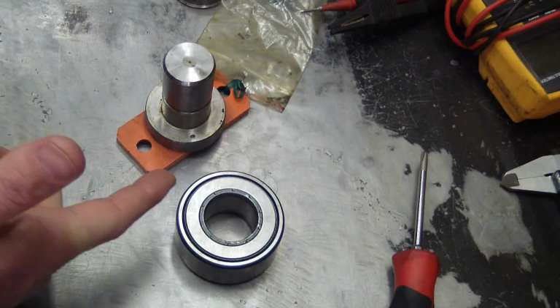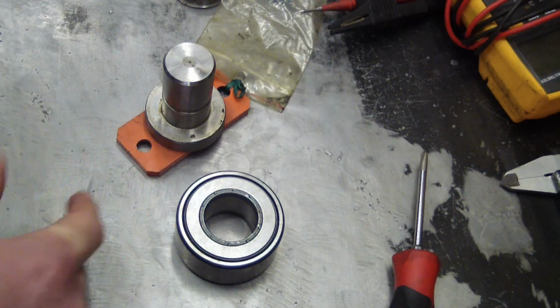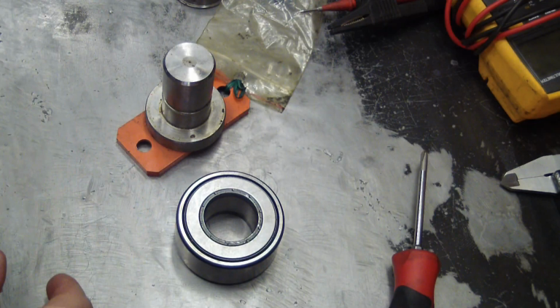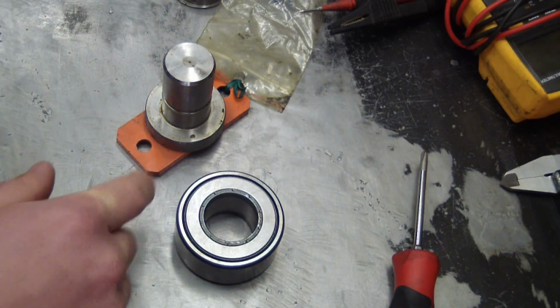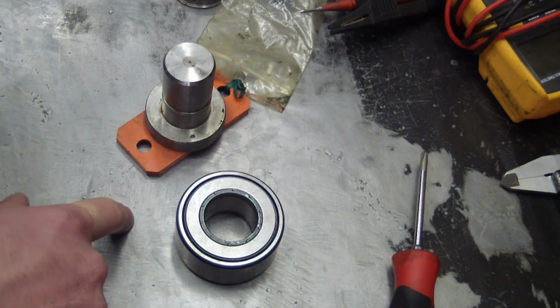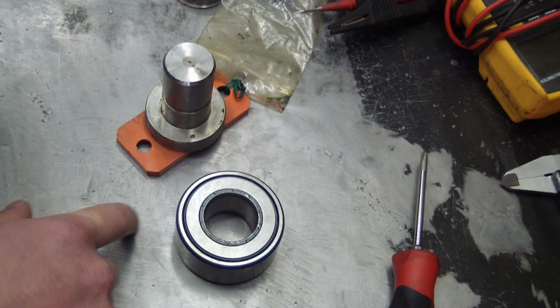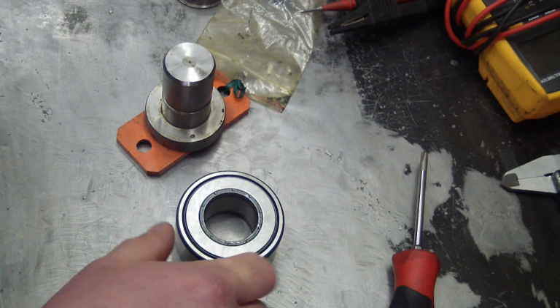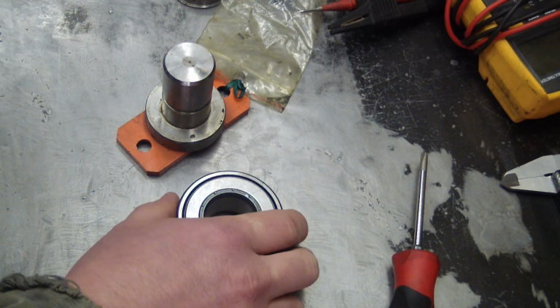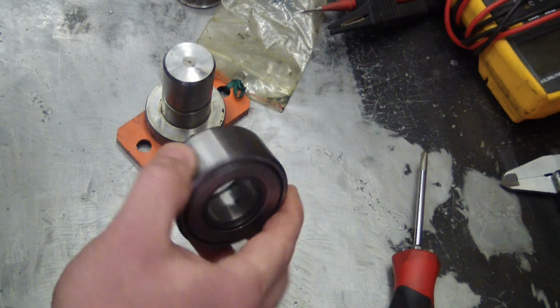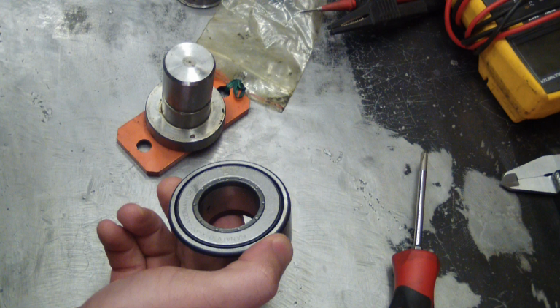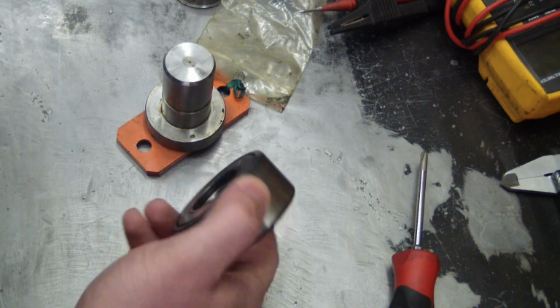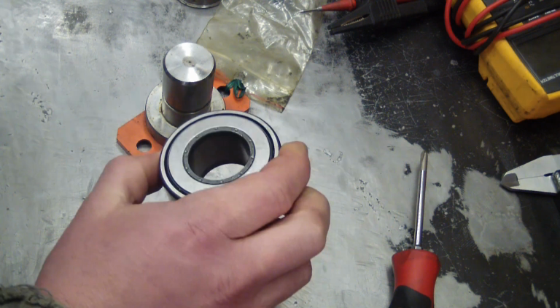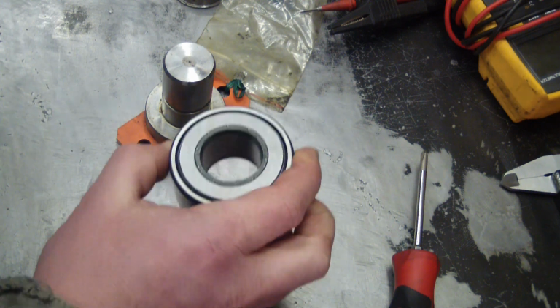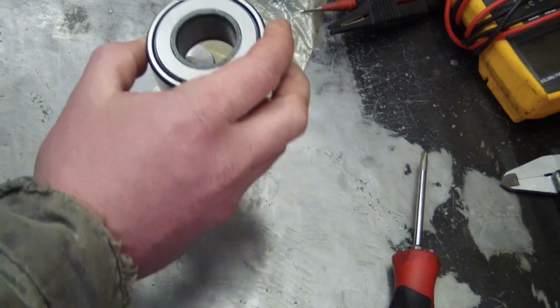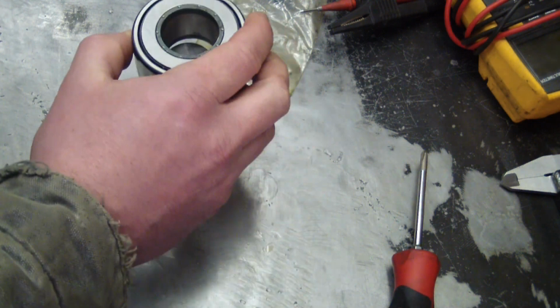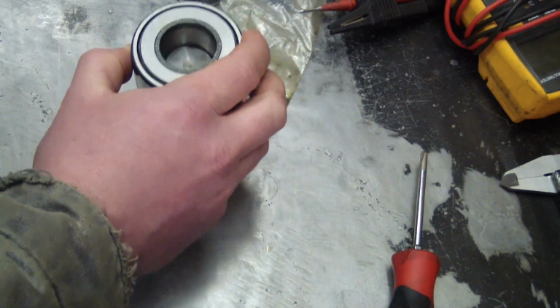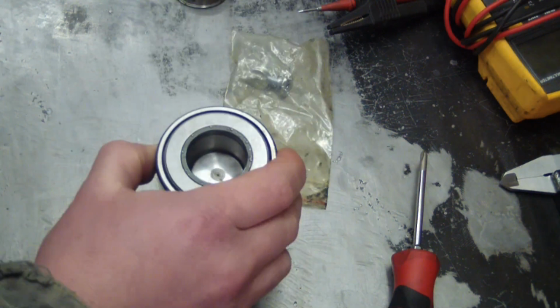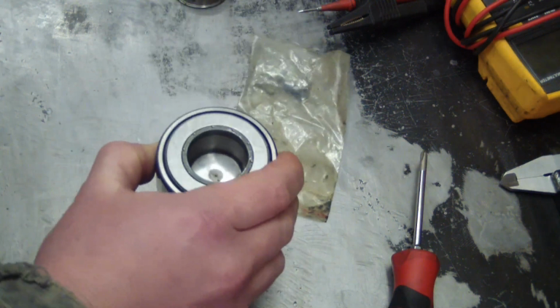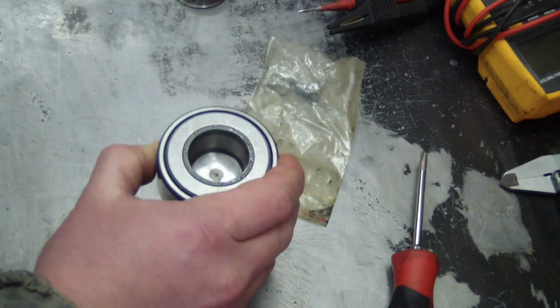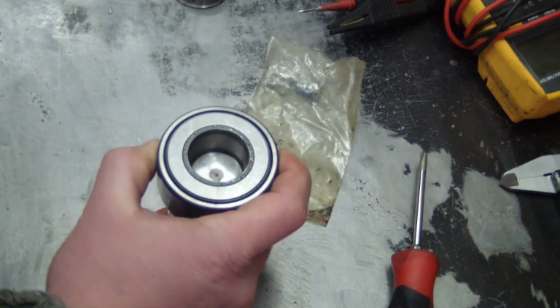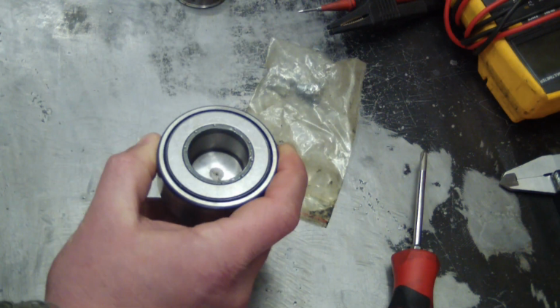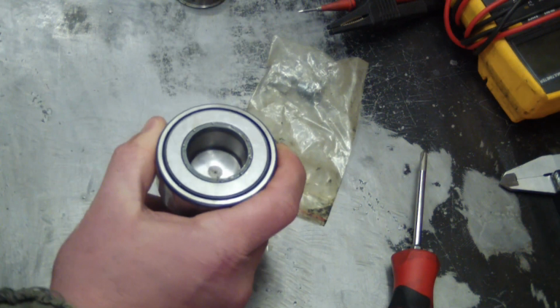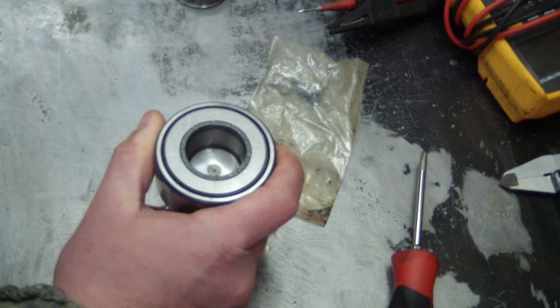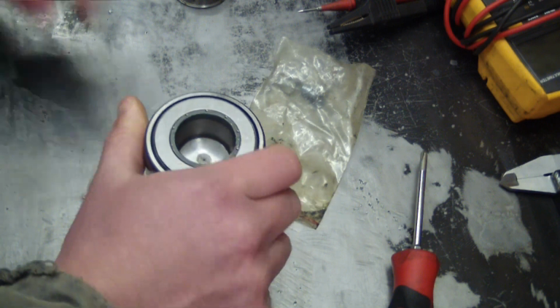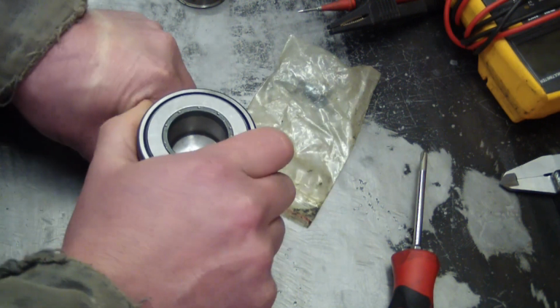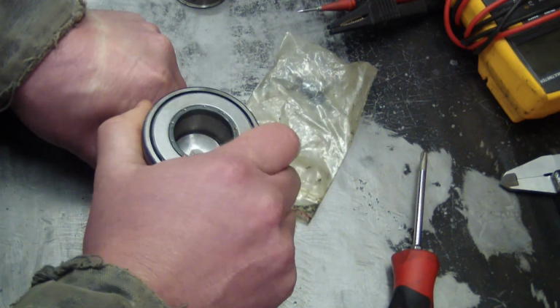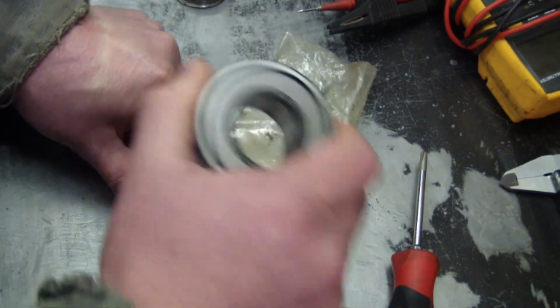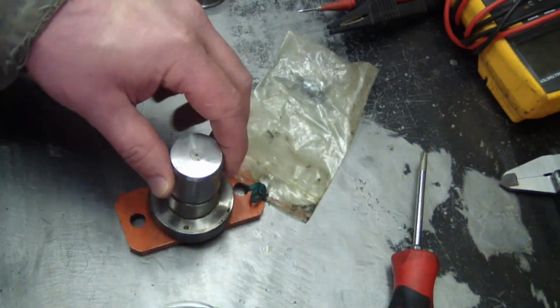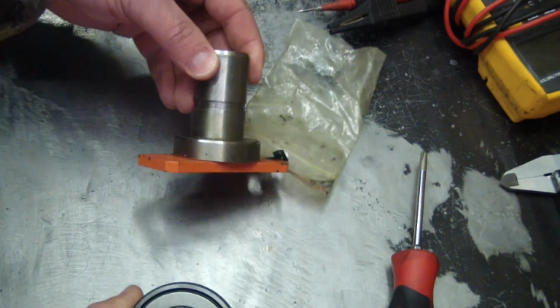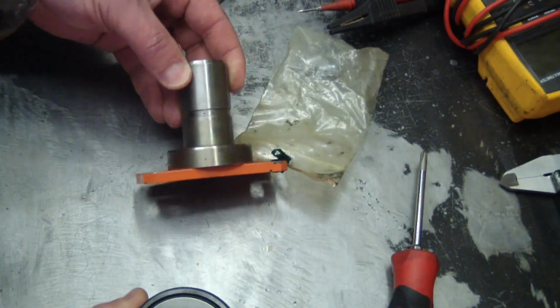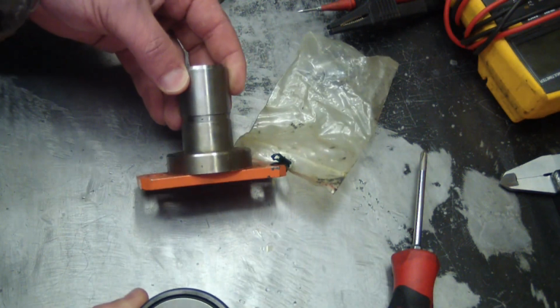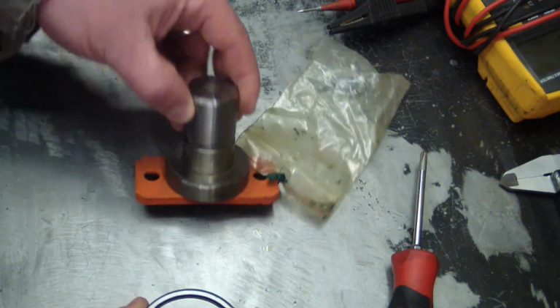Gentlemen, welcome back to the shop. What we got ourselves into here is a minor jackpot. We're at home and we don't have the proper bearing heater — the inductive heater — to get this bearing up to temperature so that it will fit on the shaft.